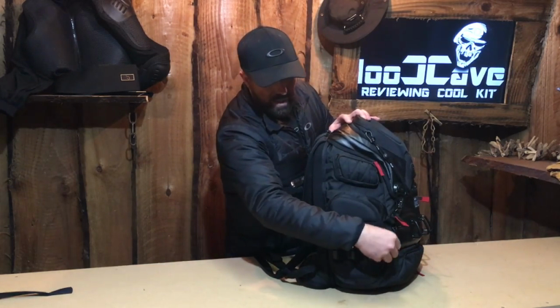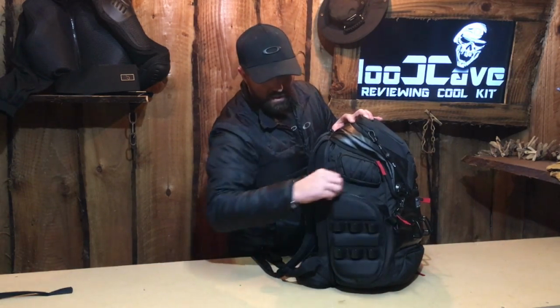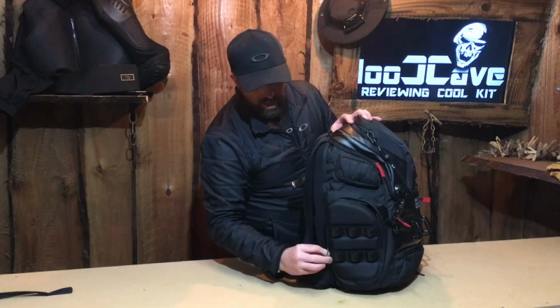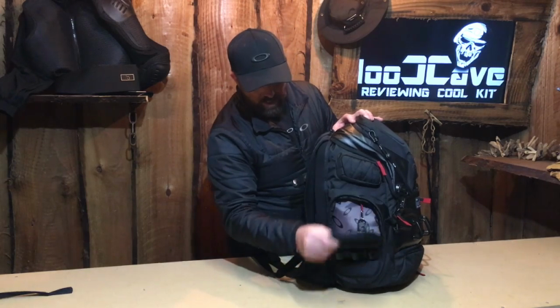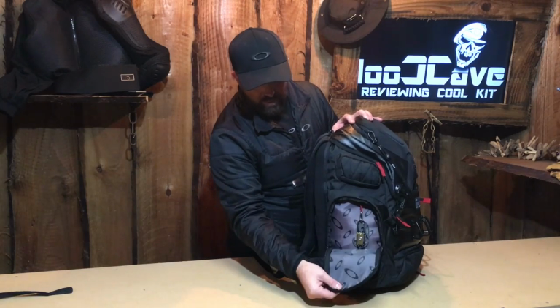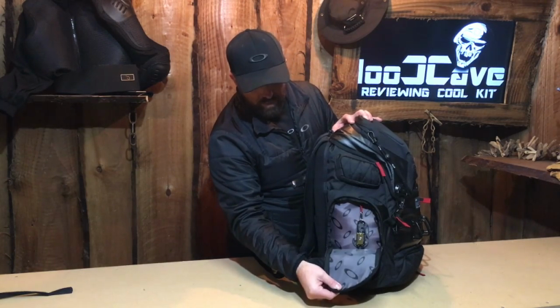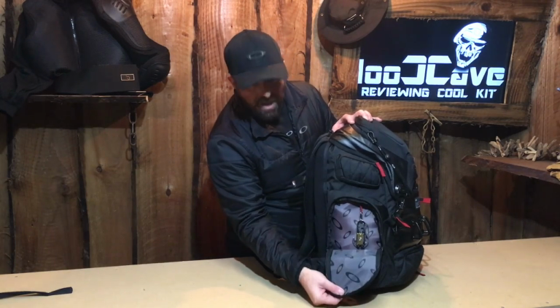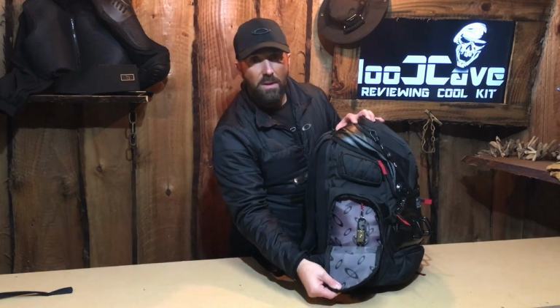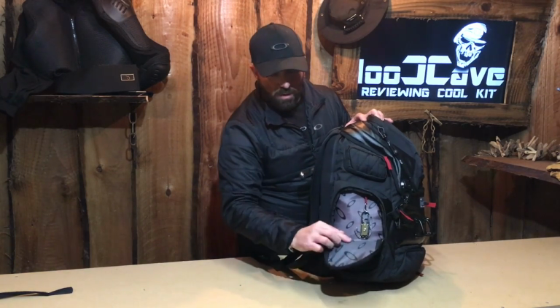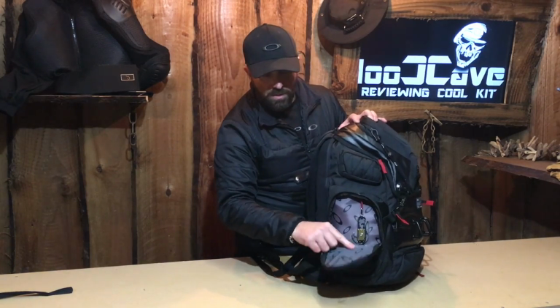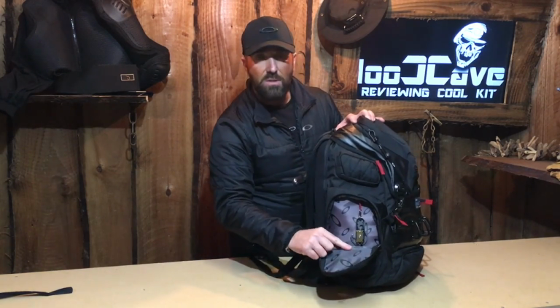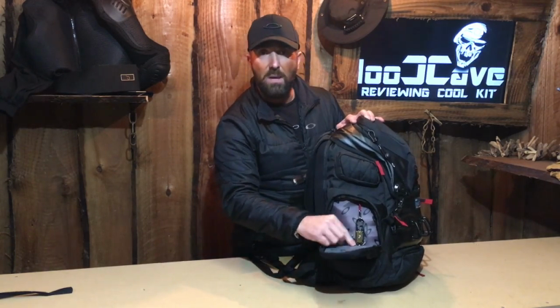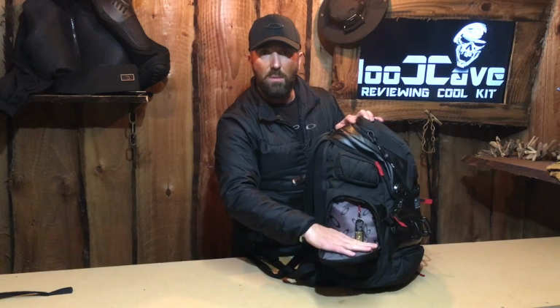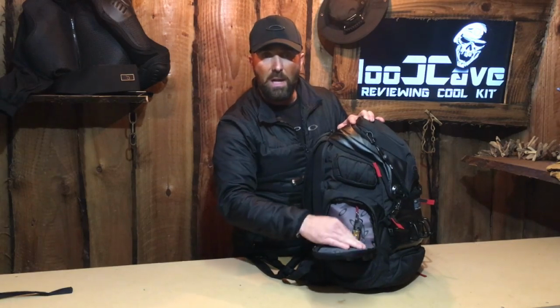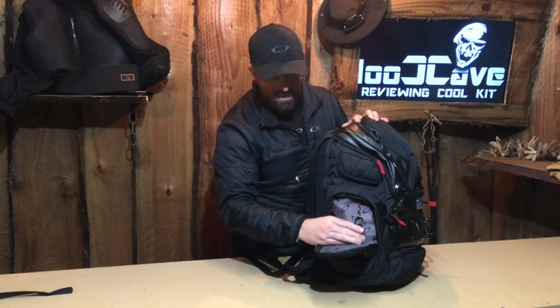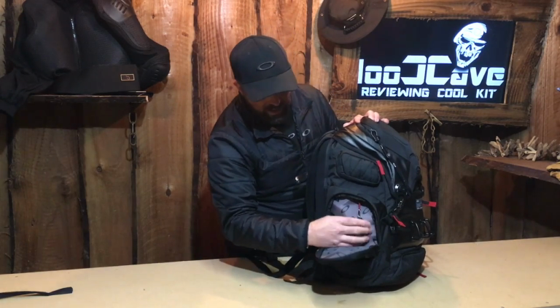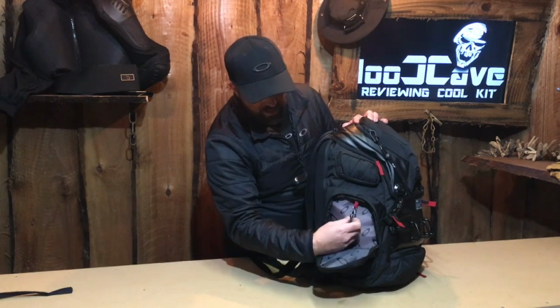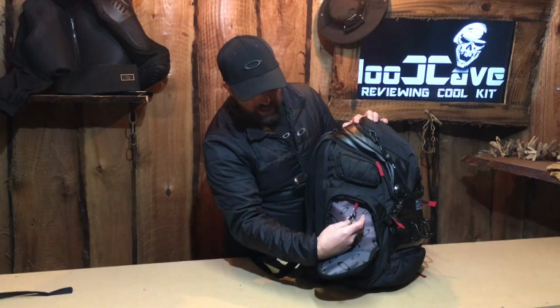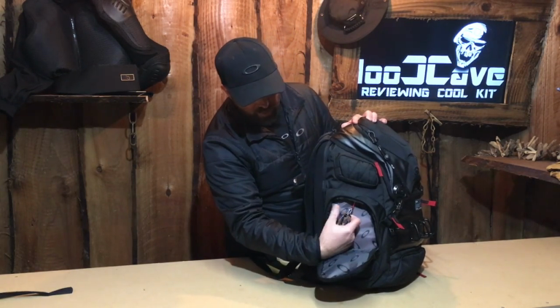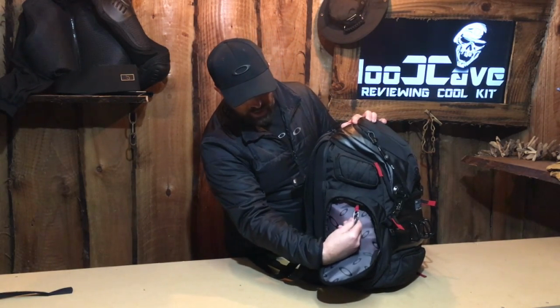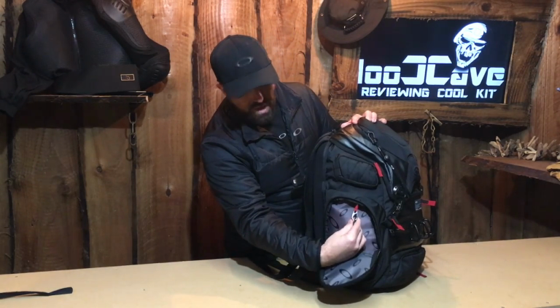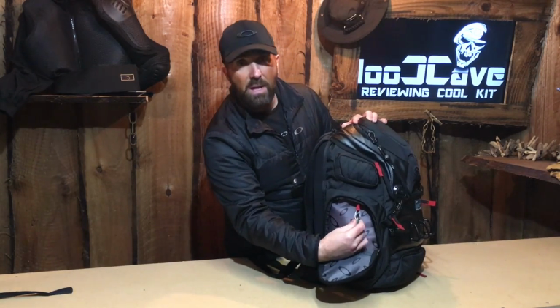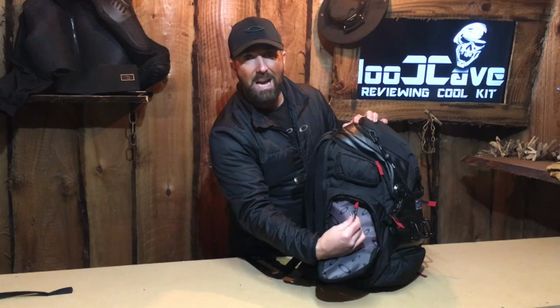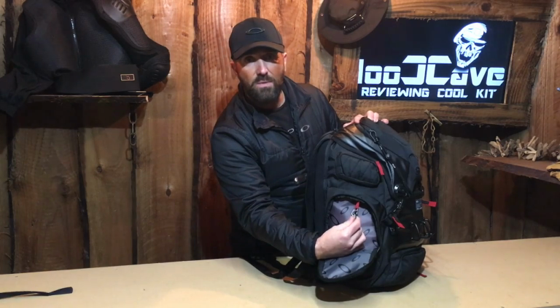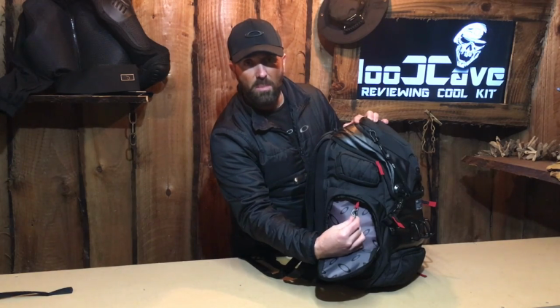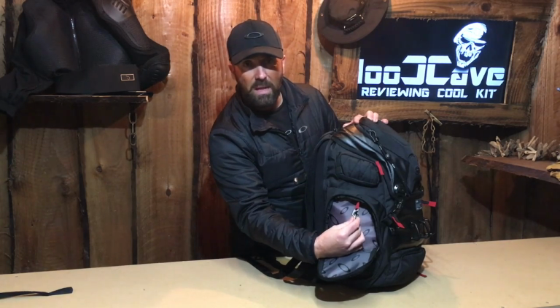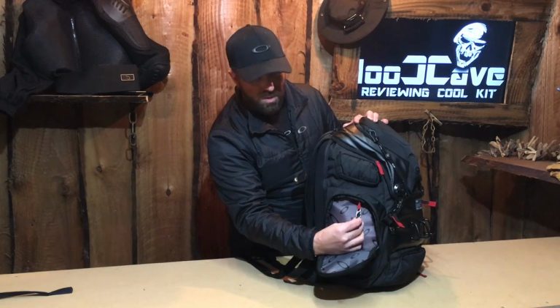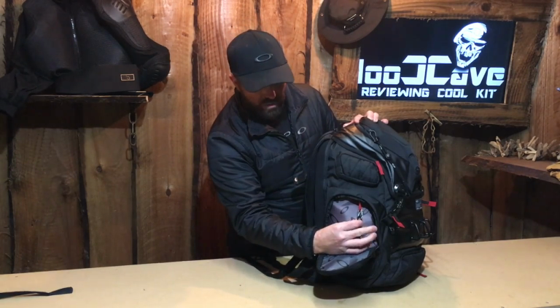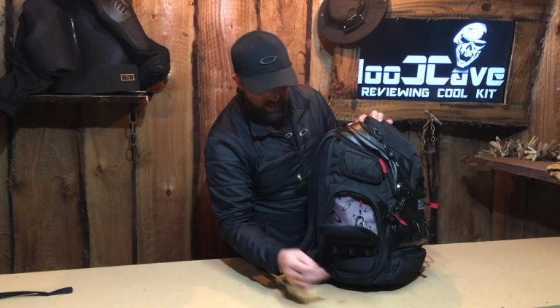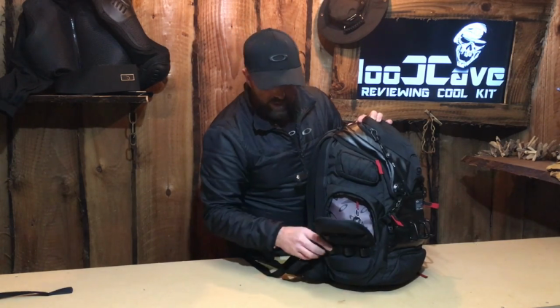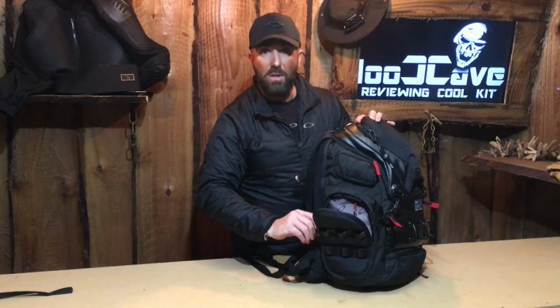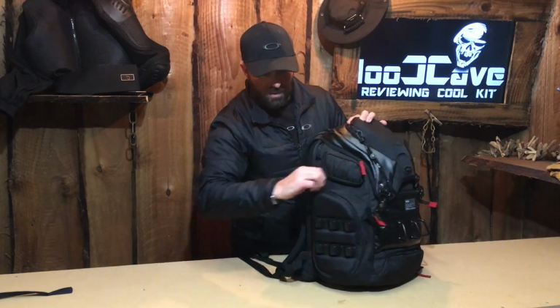In the bag pocket we've got a grey interior with the Oakley branding, which is nice because it allows you to see what you're looking at from the inside. Again with the pocket we've got a little strap that allows you to hang stuff to stop it from getting damaged or knocked out. Another nice feature.